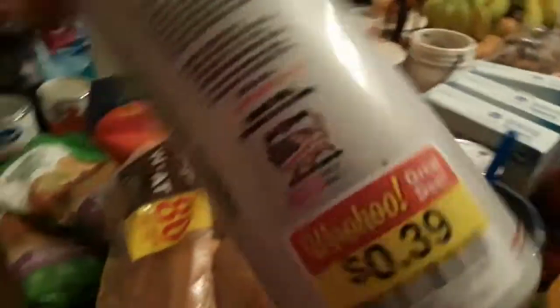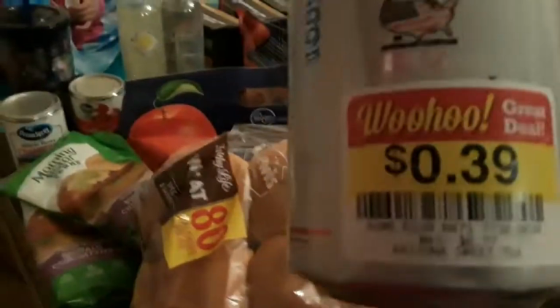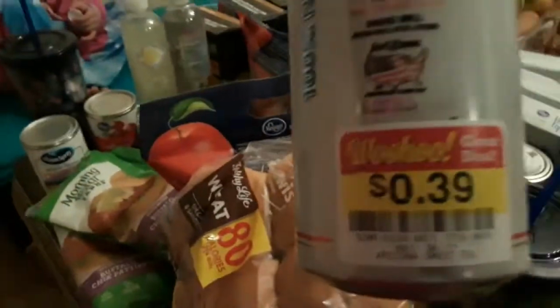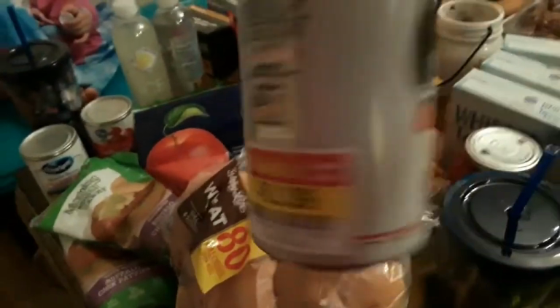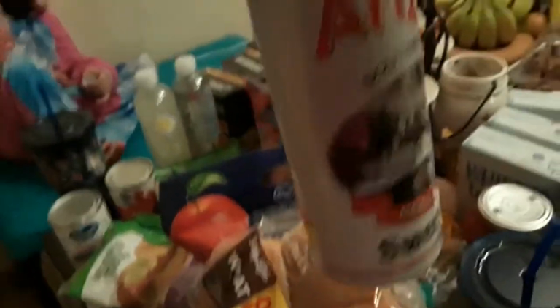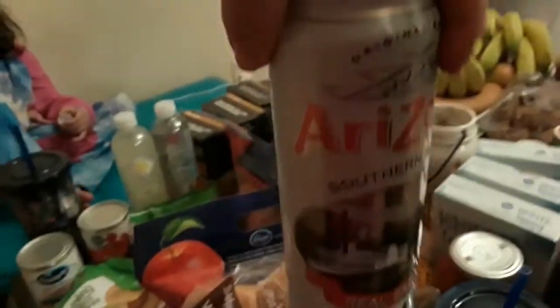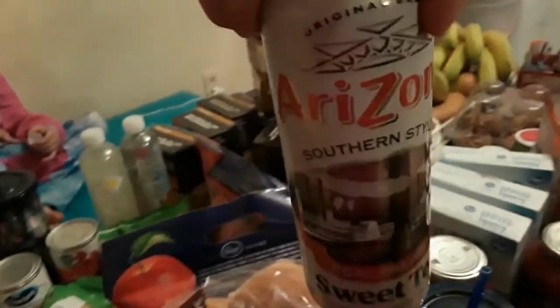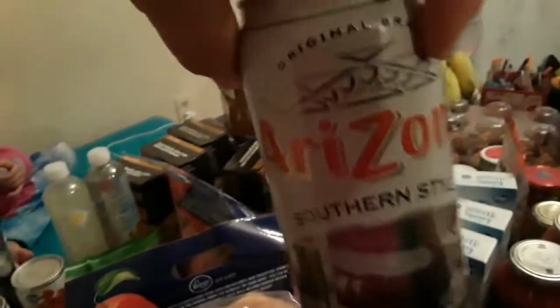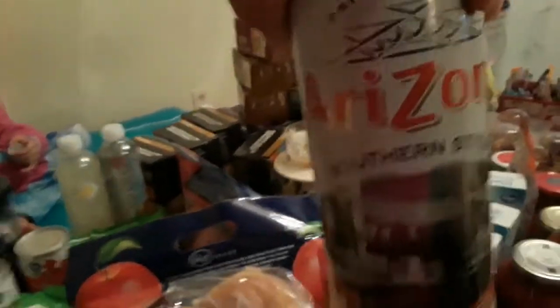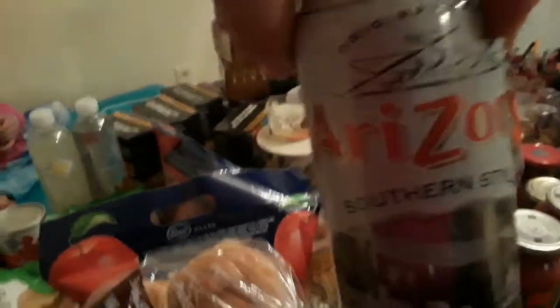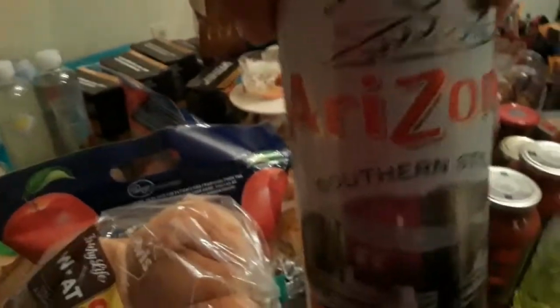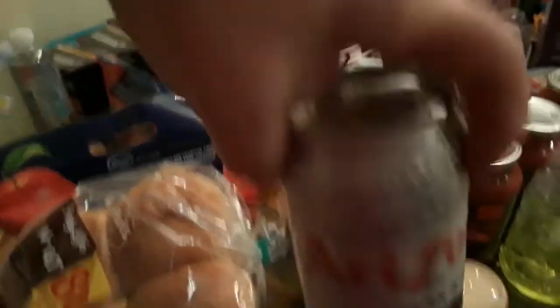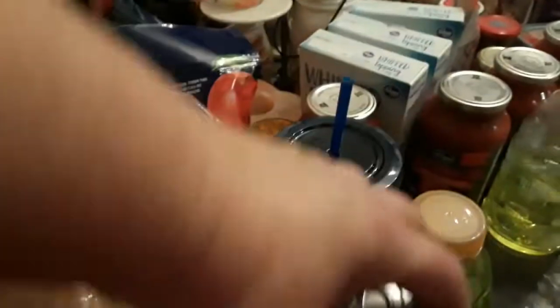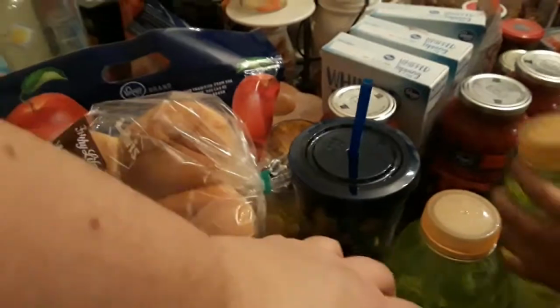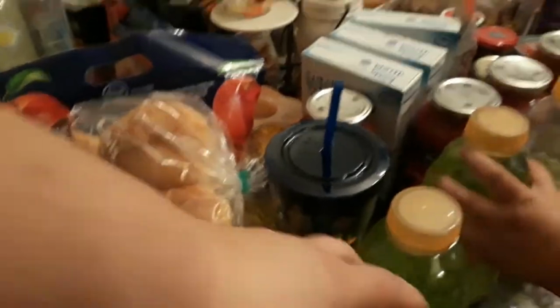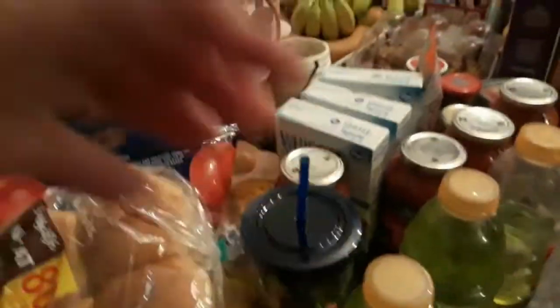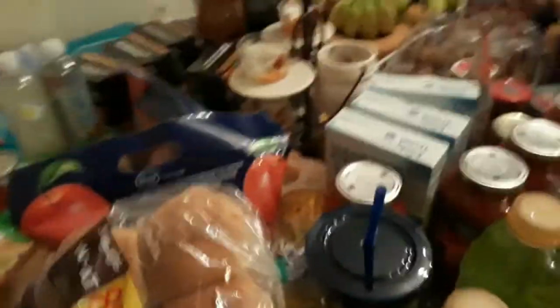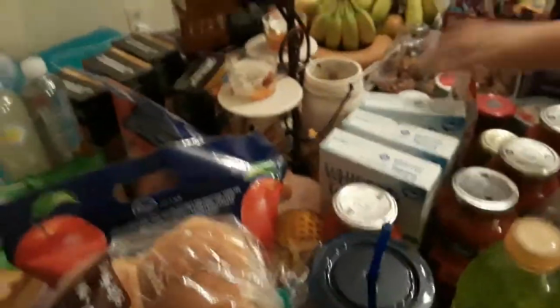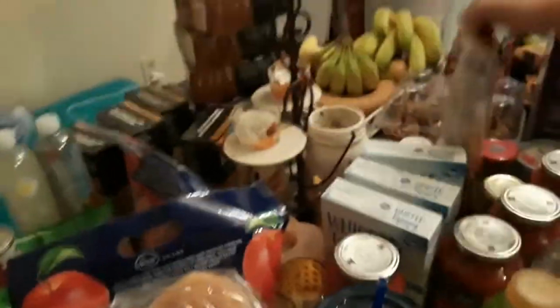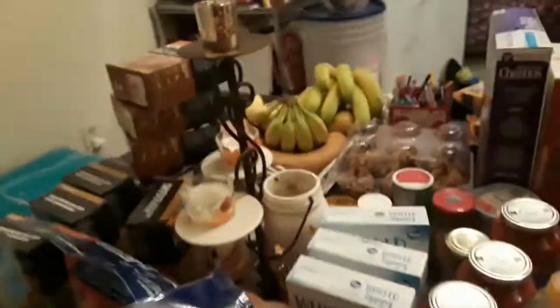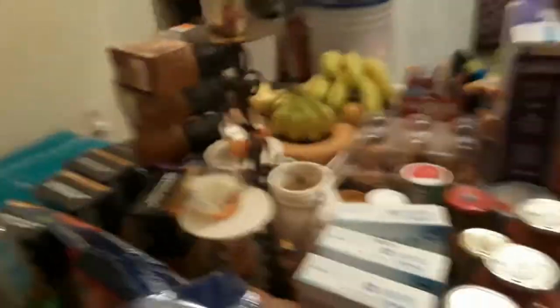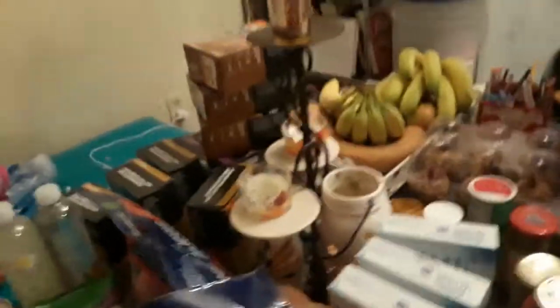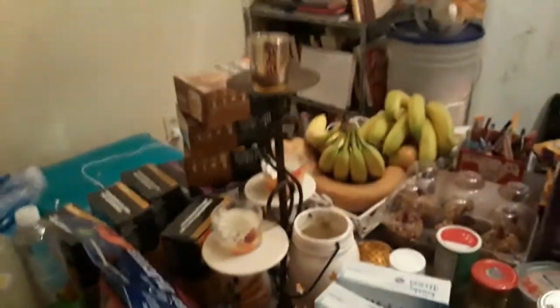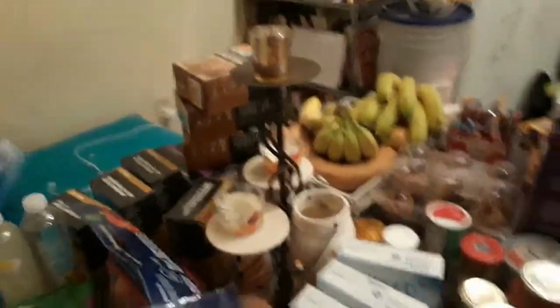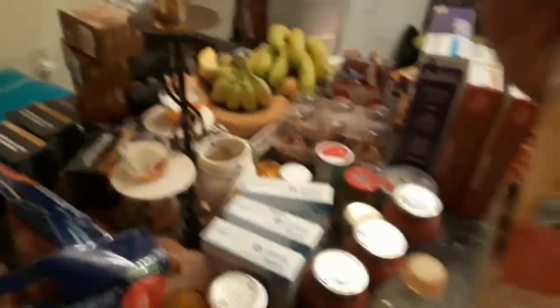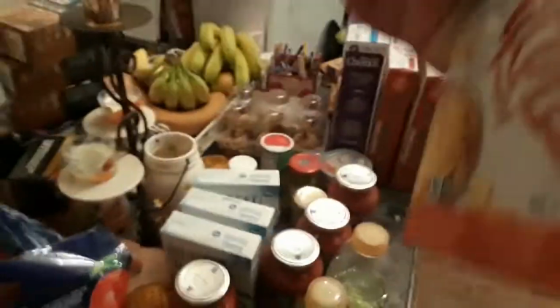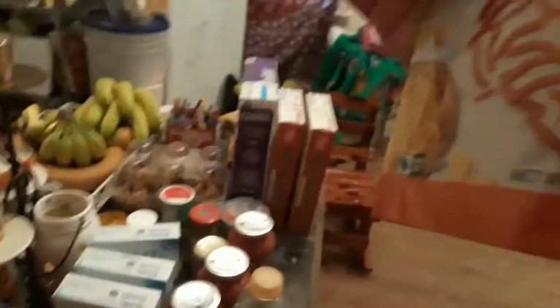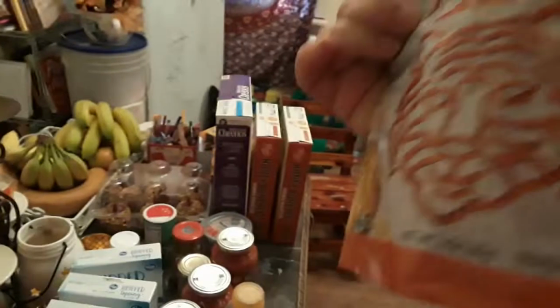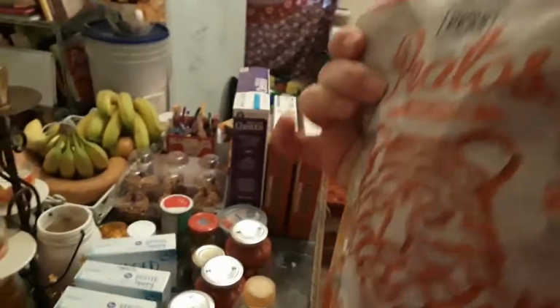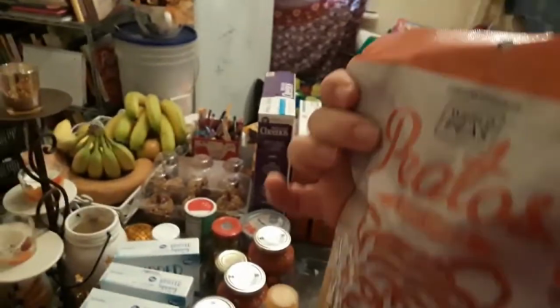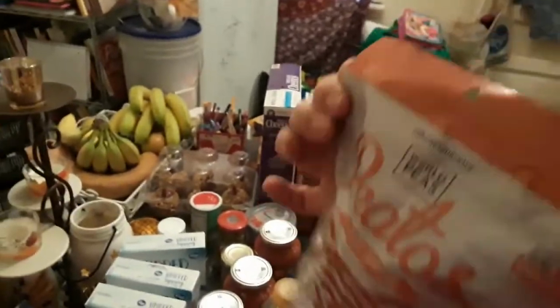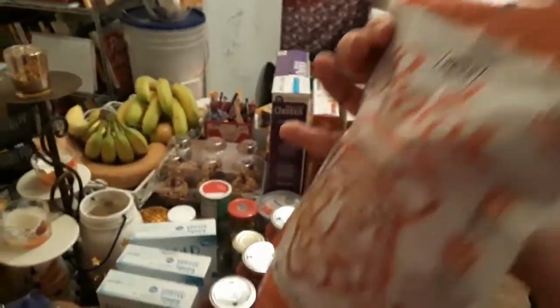This one is $0.39 — this is Arizona Sweet Tea. And these Keto items were $0.99 each.